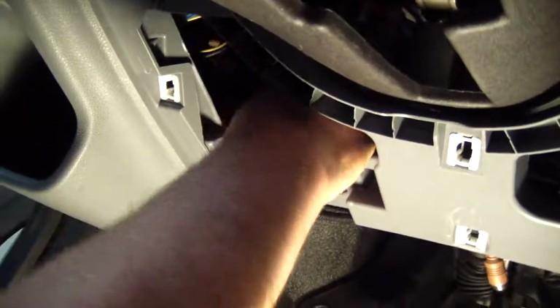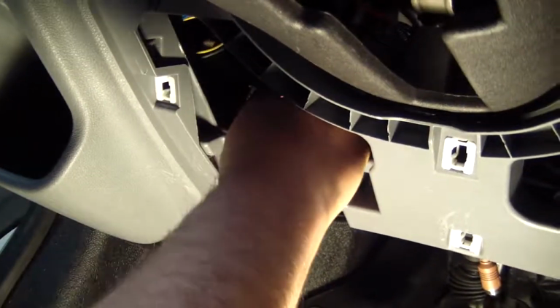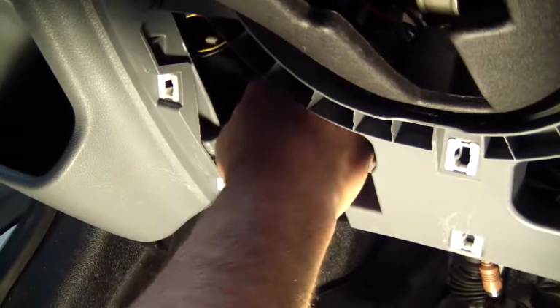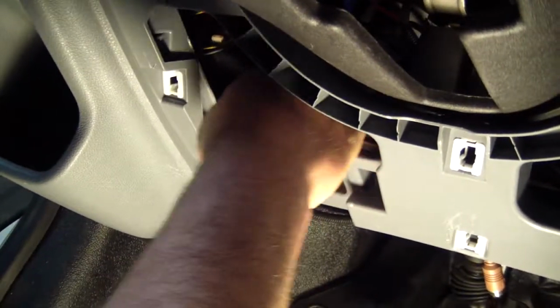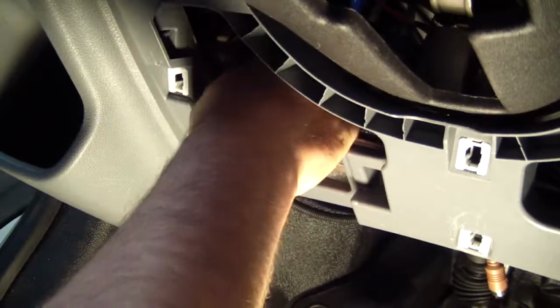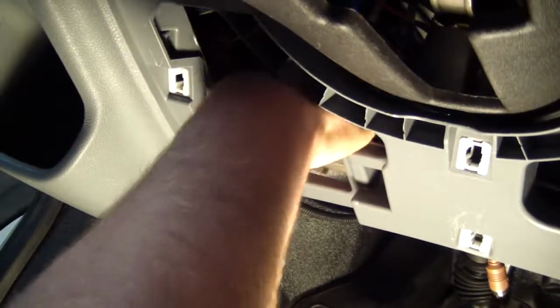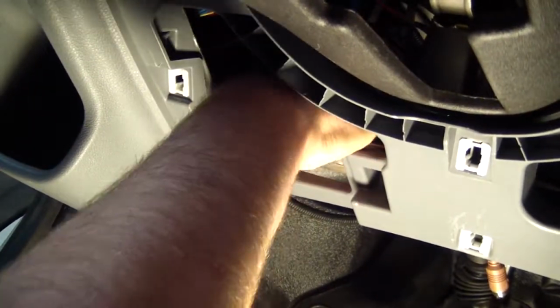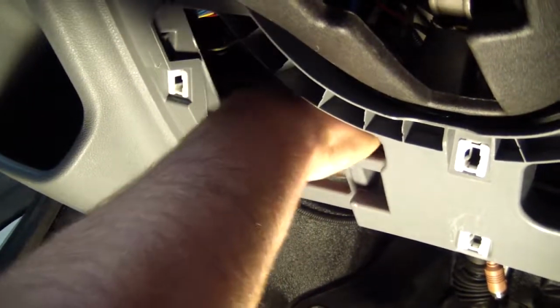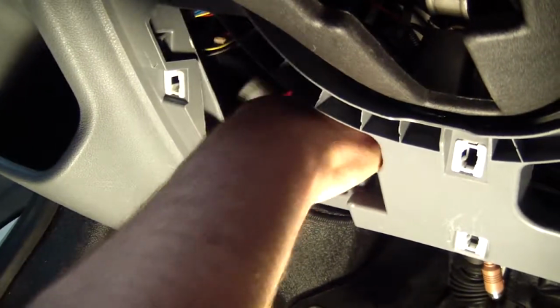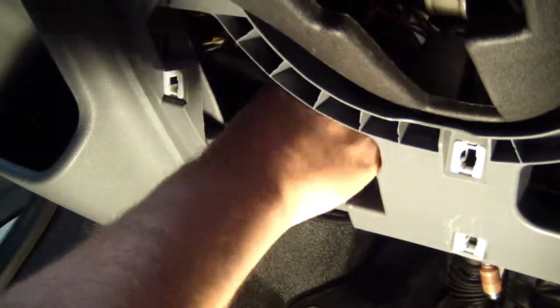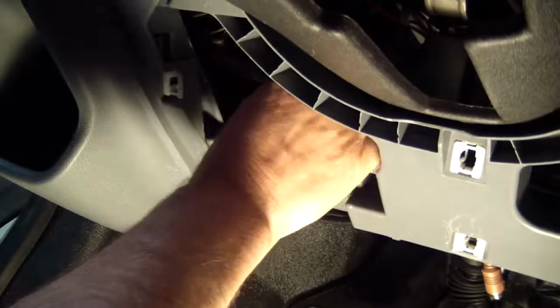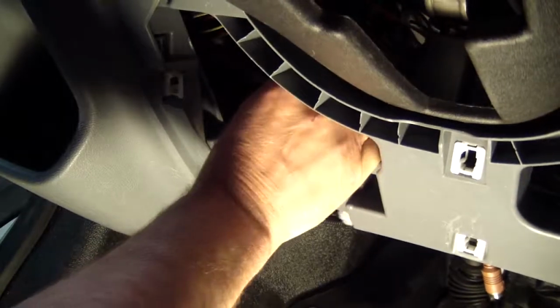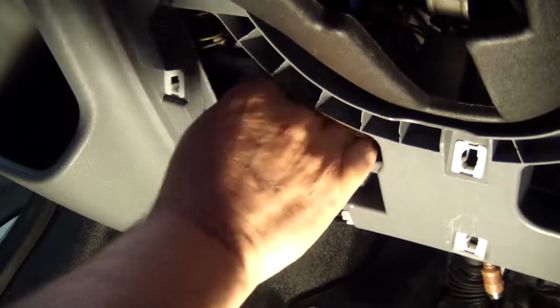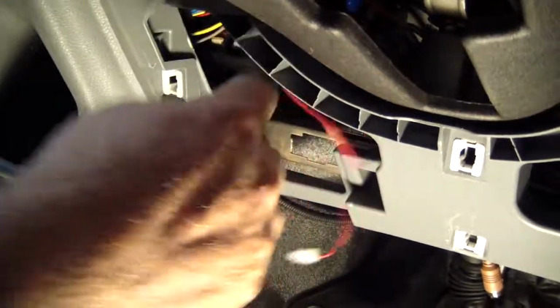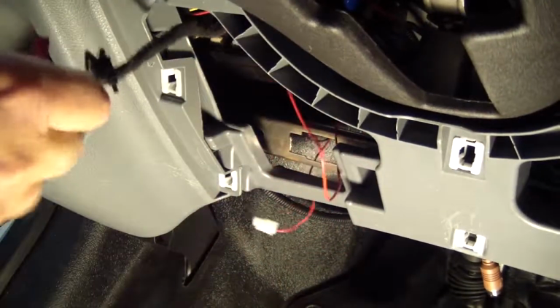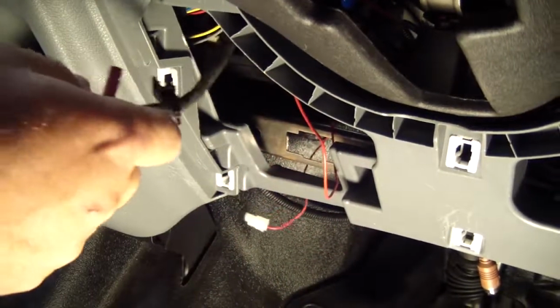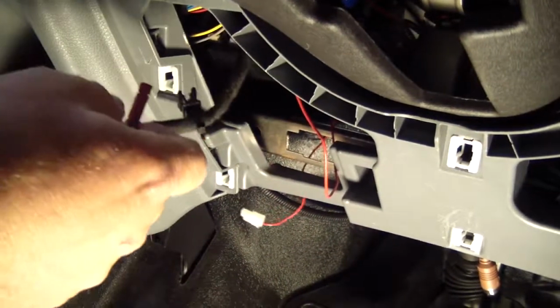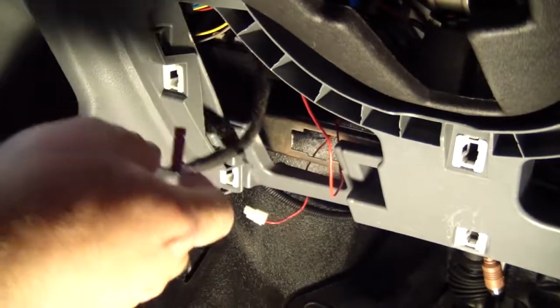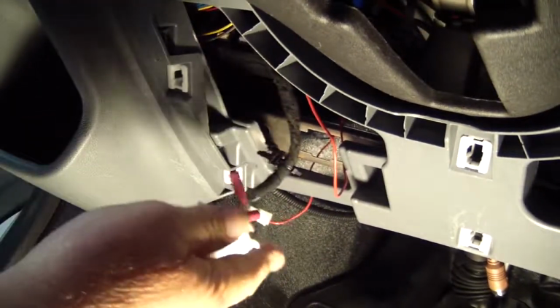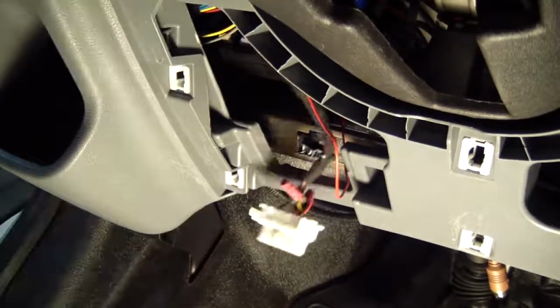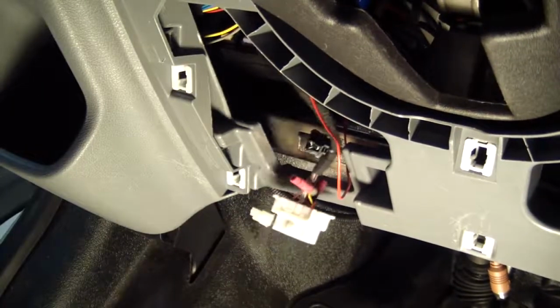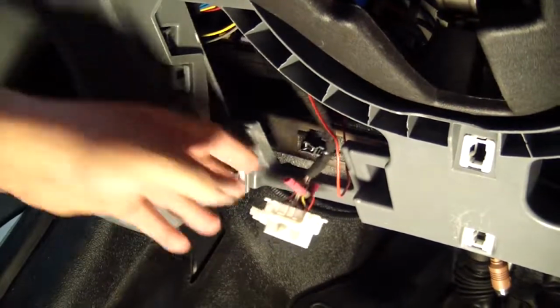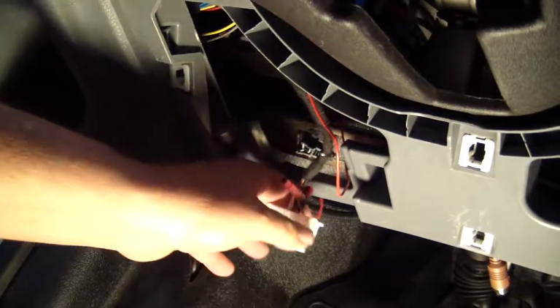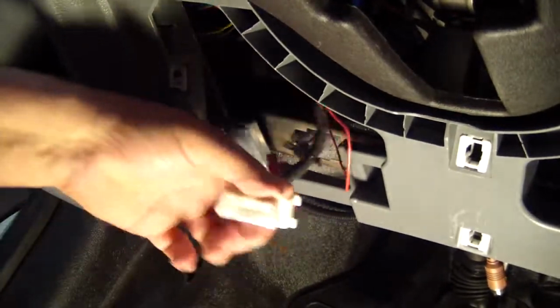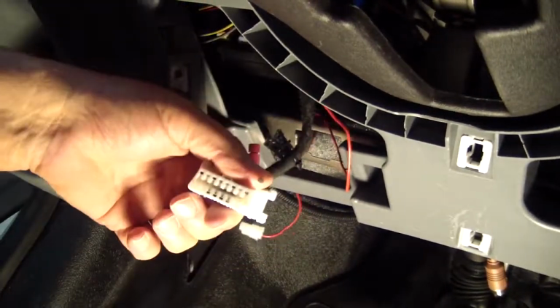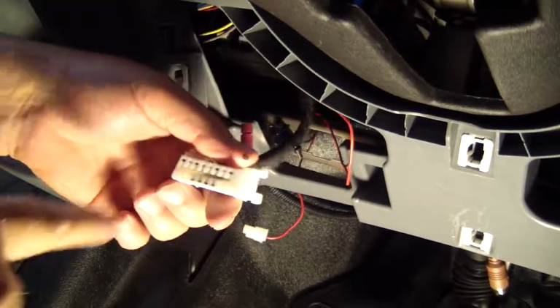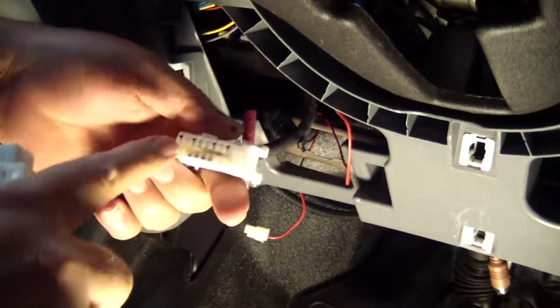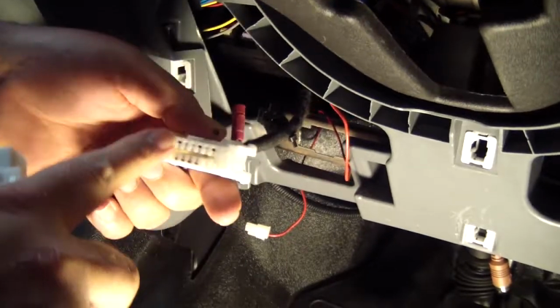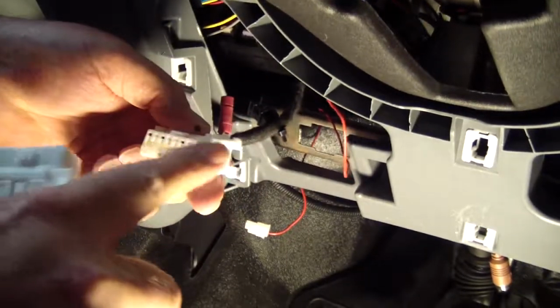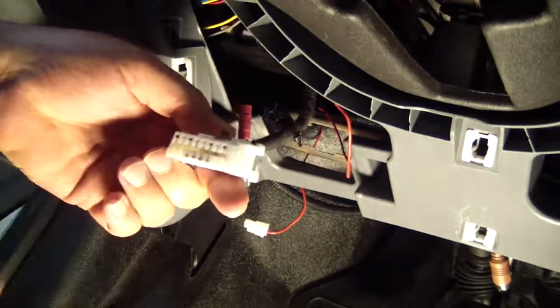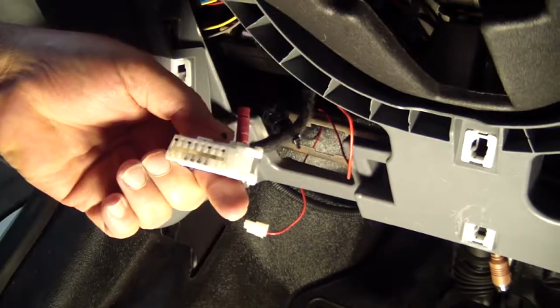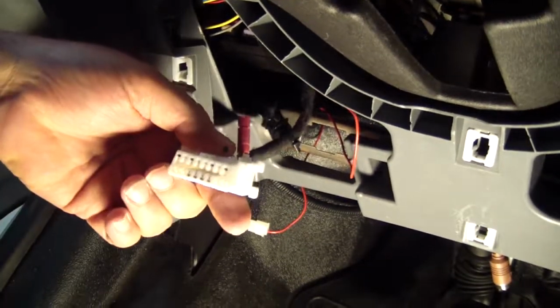This connector will only mount one way into the bracket. If you're having problems installing it, you need to have the large side down and the small side up.